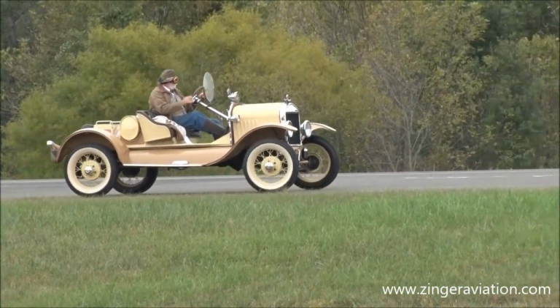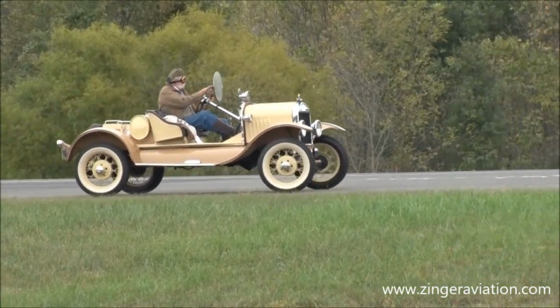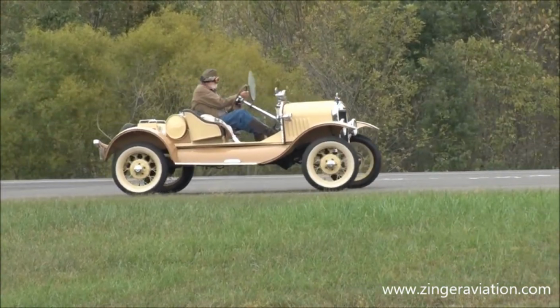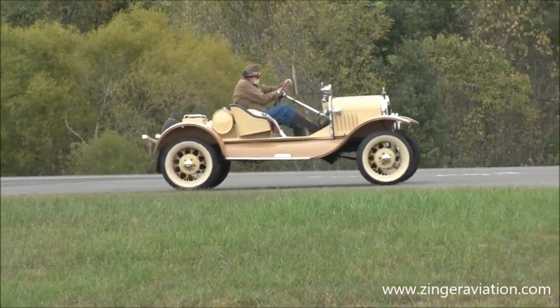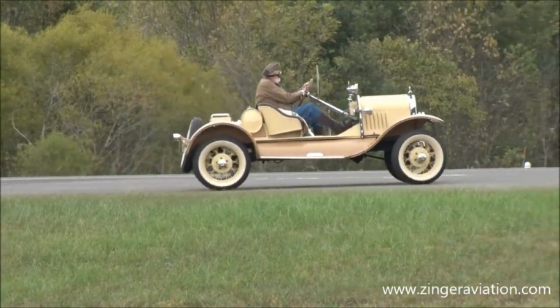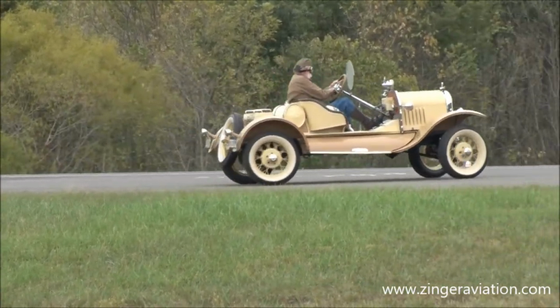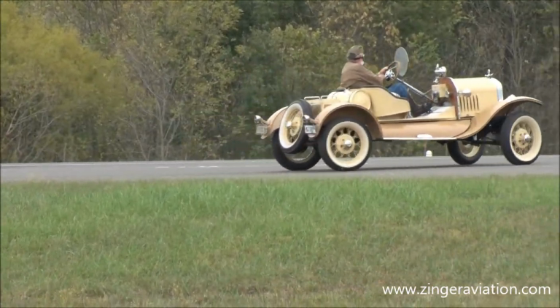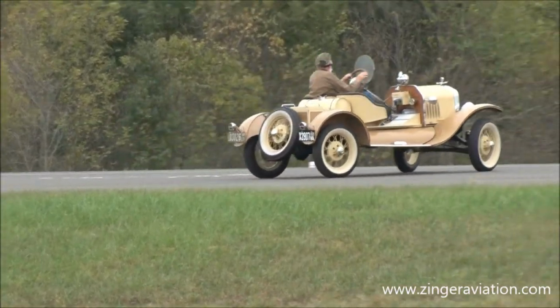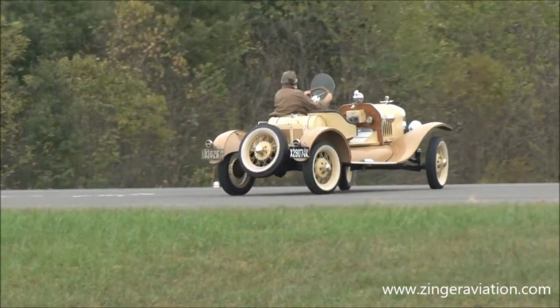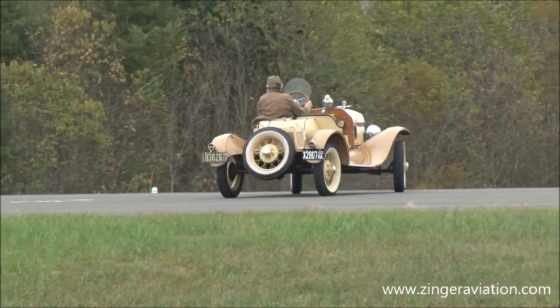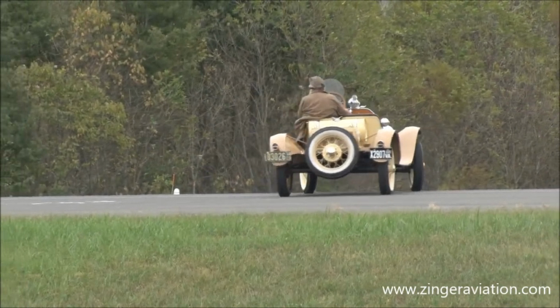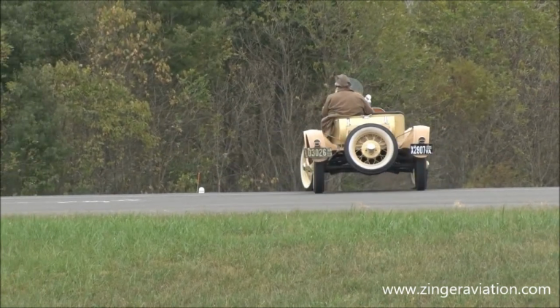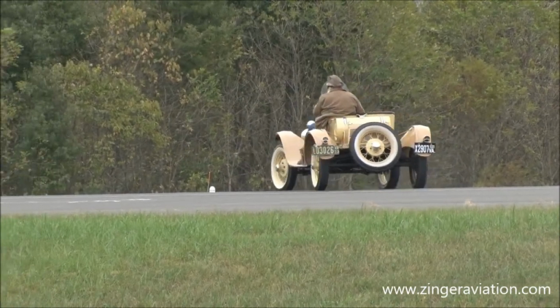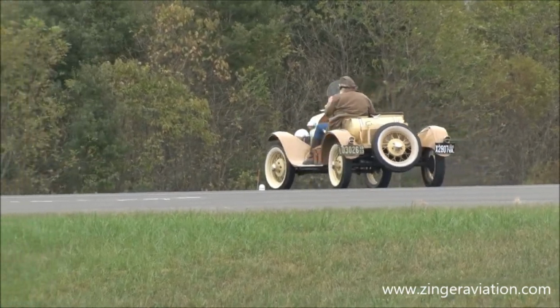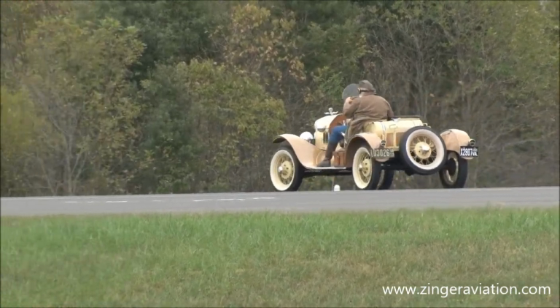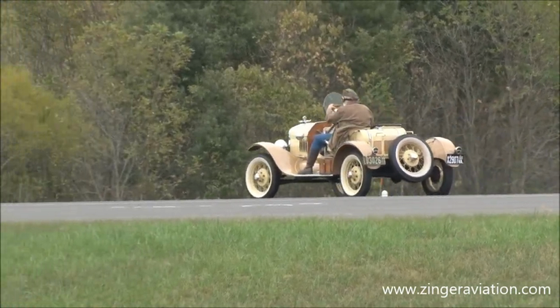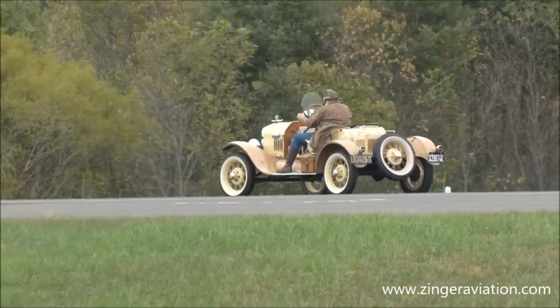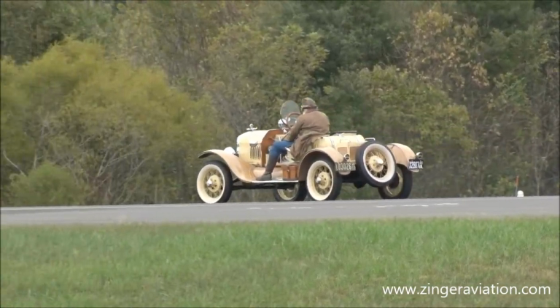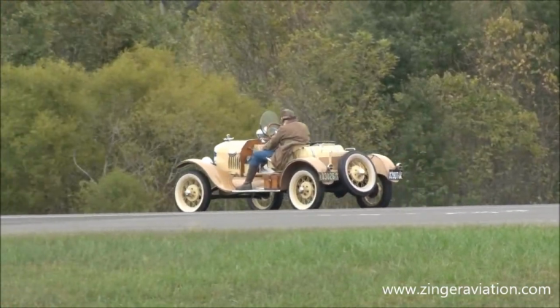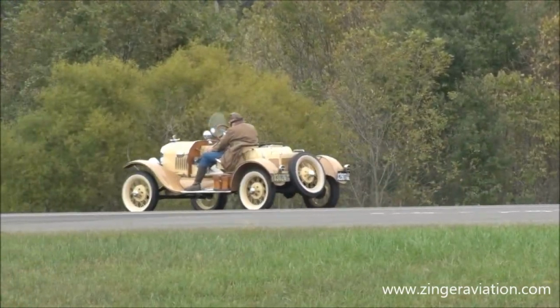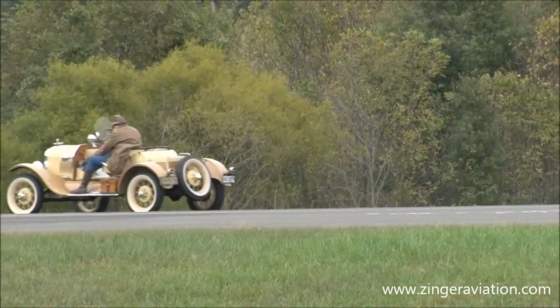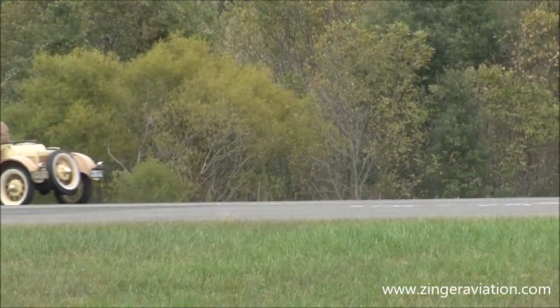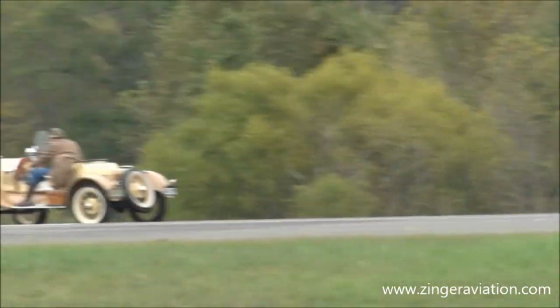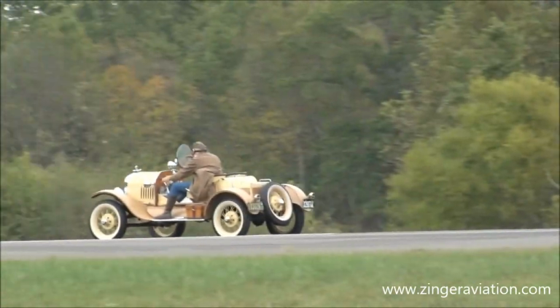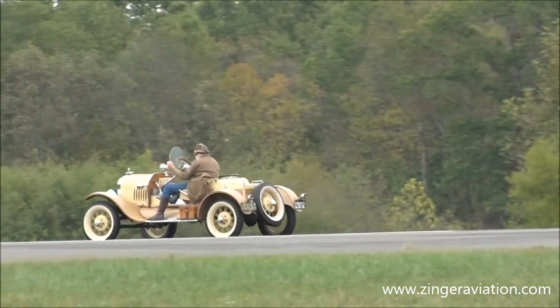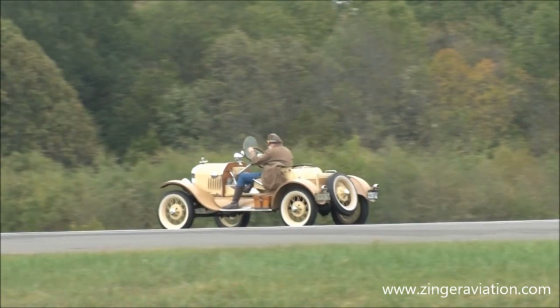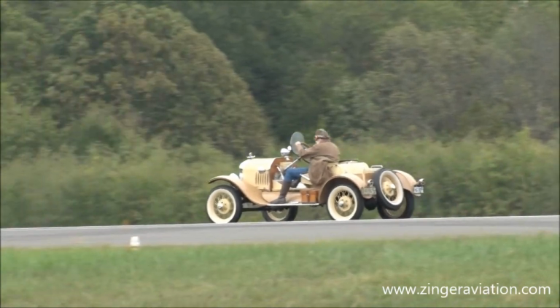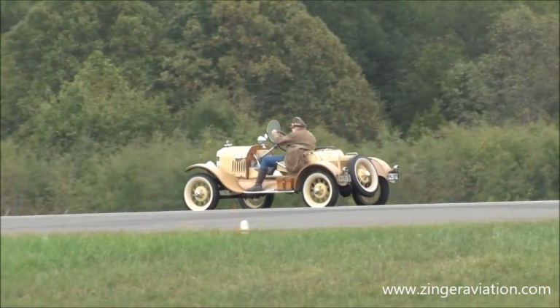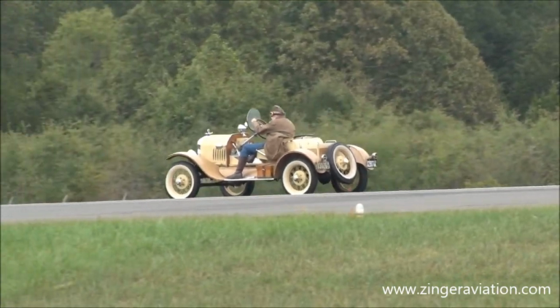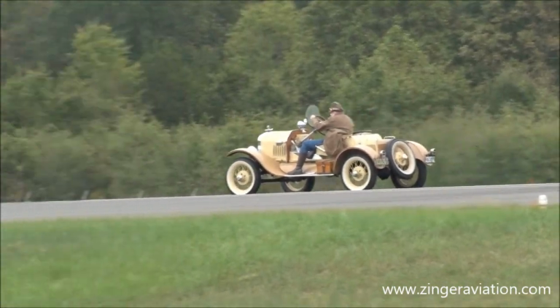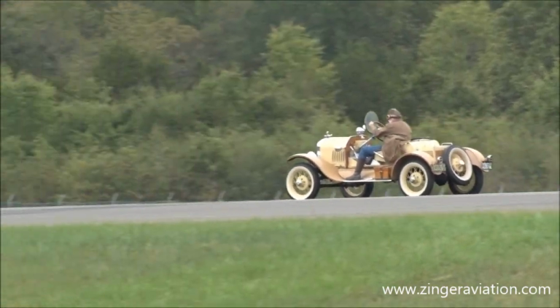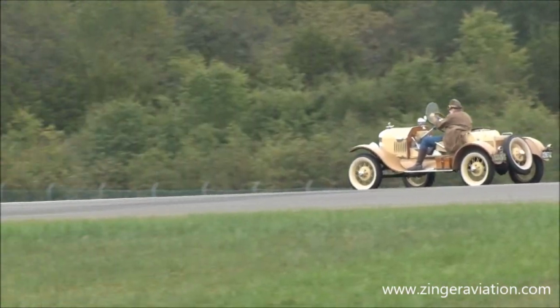That completes our airmail demonstration. I hope you will give a huge Culpeper round of applause to our pilot, Andrew King, and our volunteers for today's magnificent airmail display.